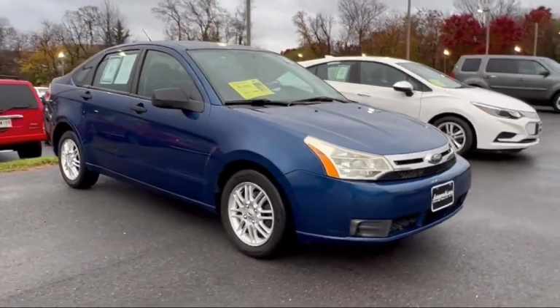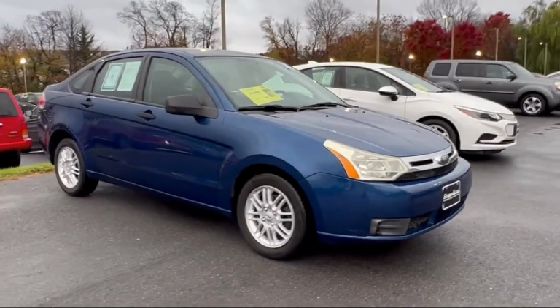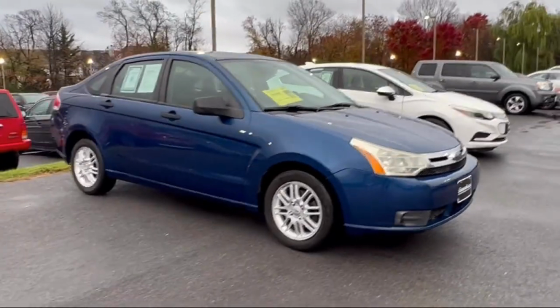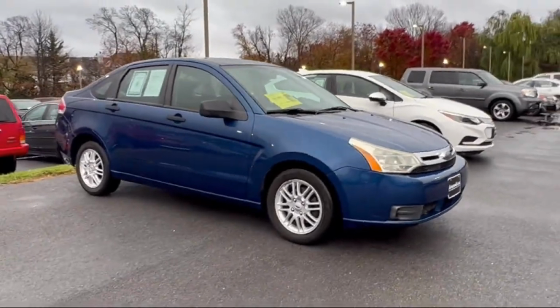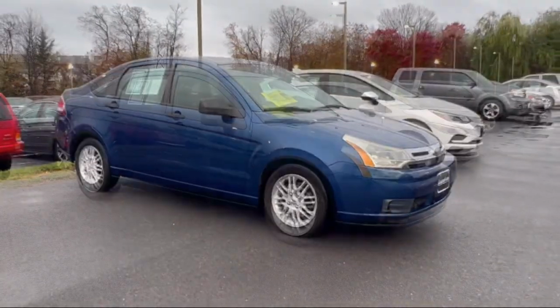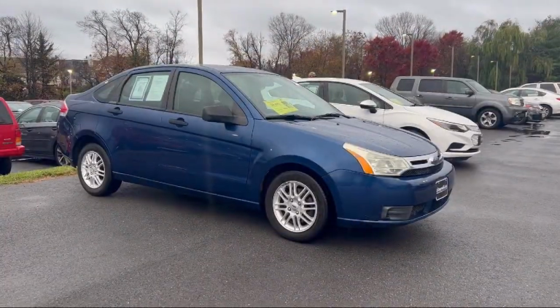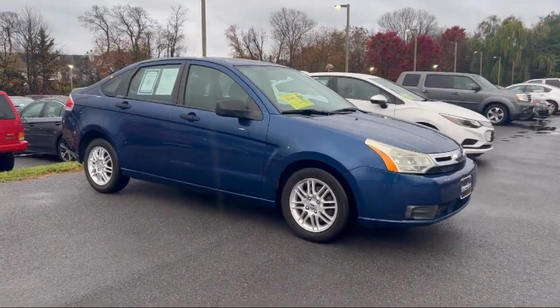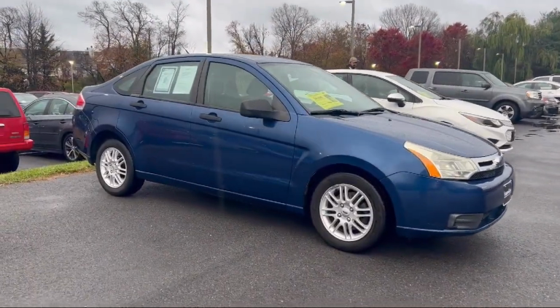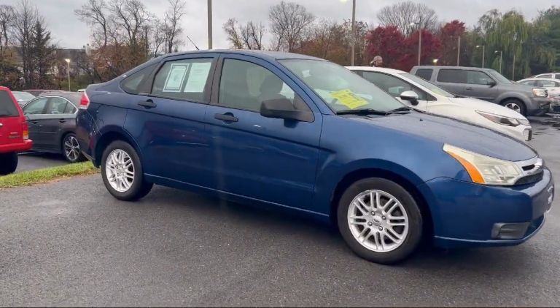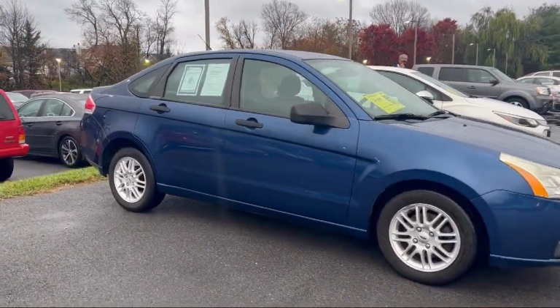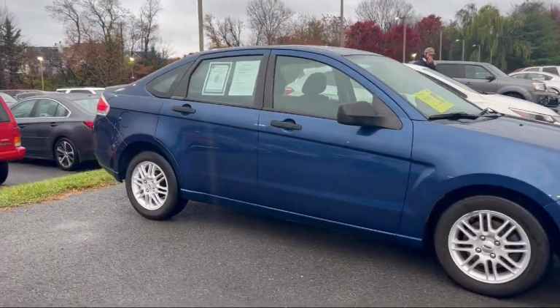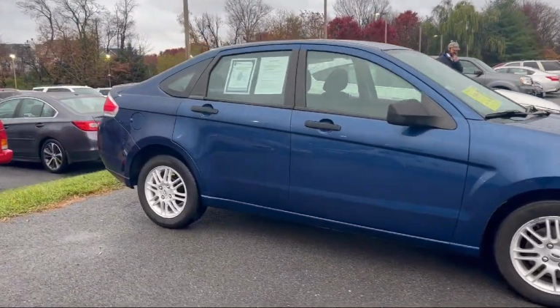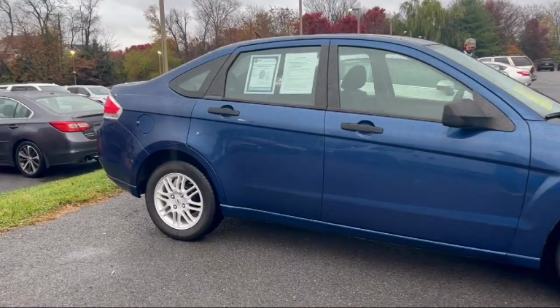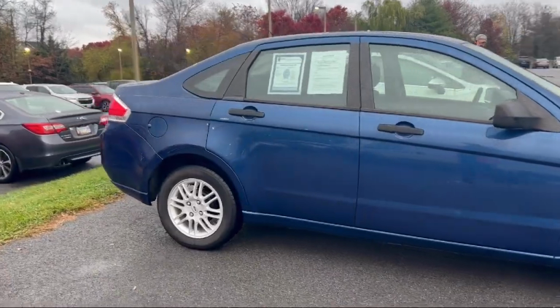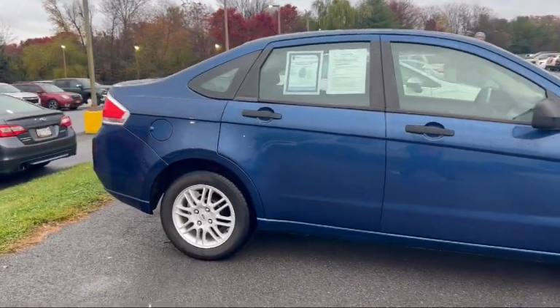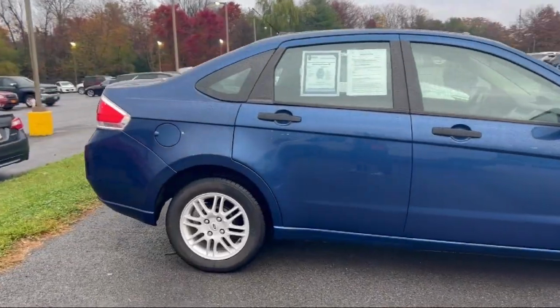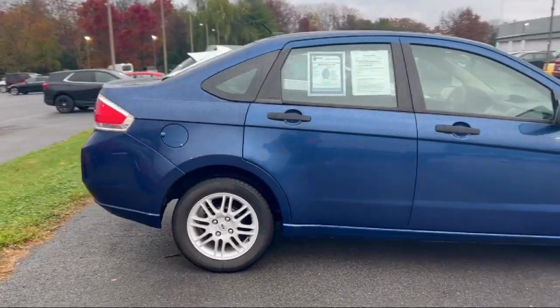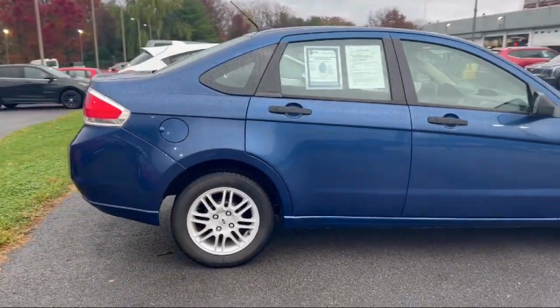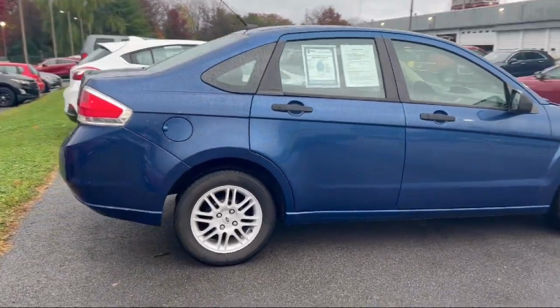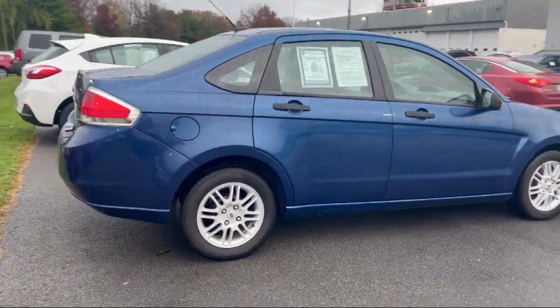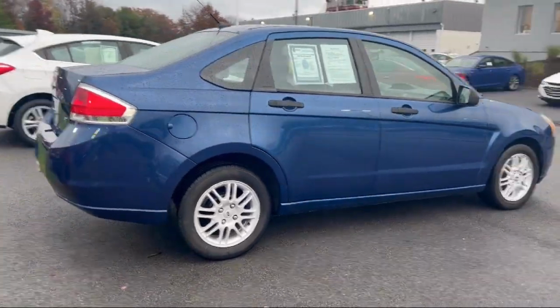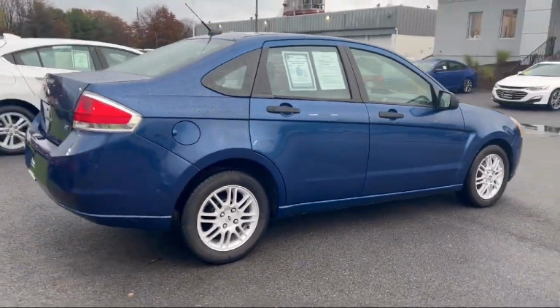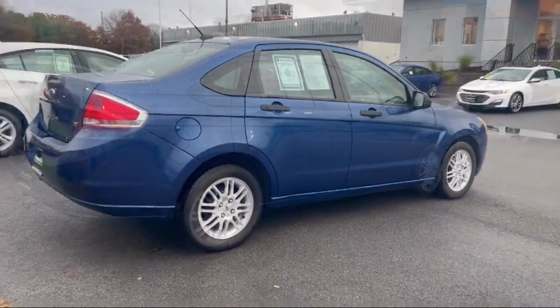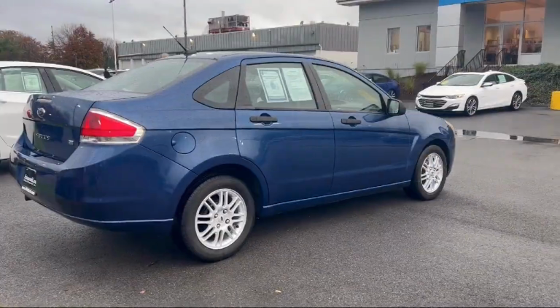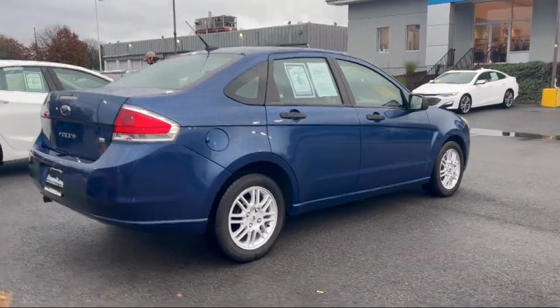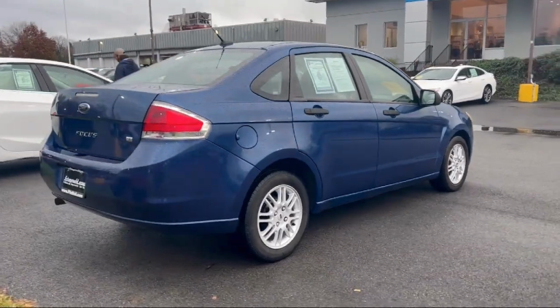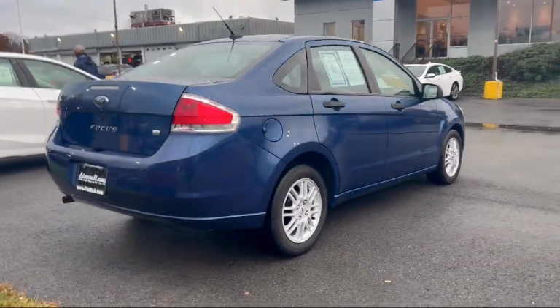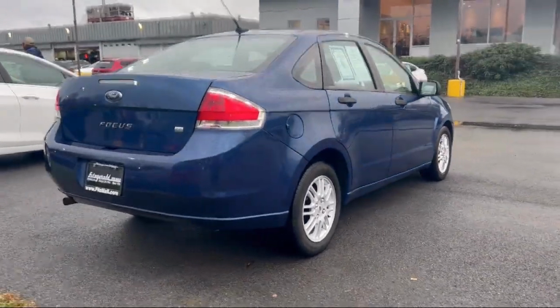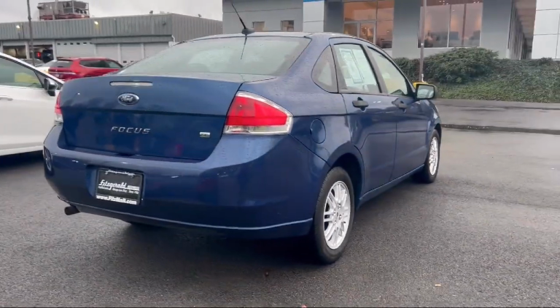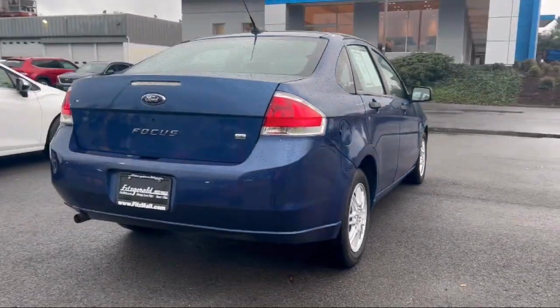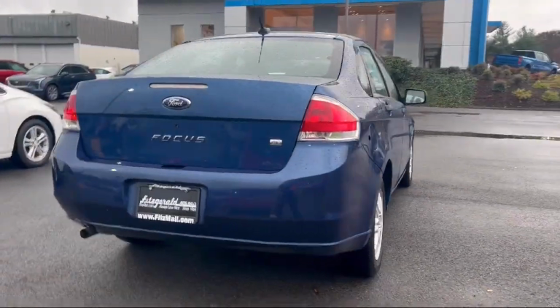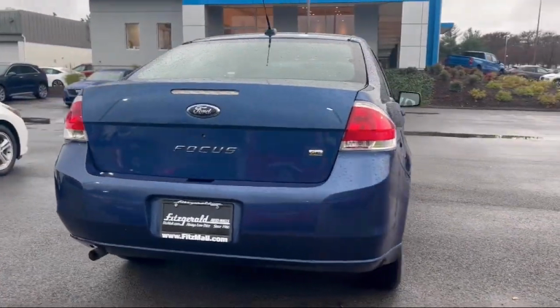It comes equipped with front side curtain airbags, rear side curtain airbags, multifunction remote keyless entry, aluminum wheels, in-dash CD MP3 playback, and Sirius XM satellite radio.